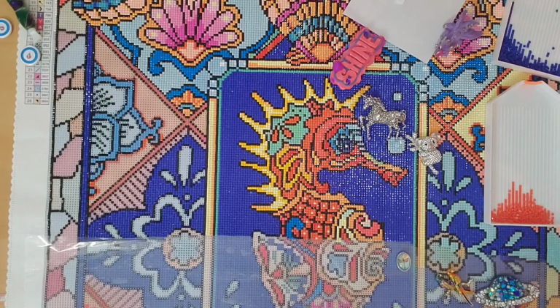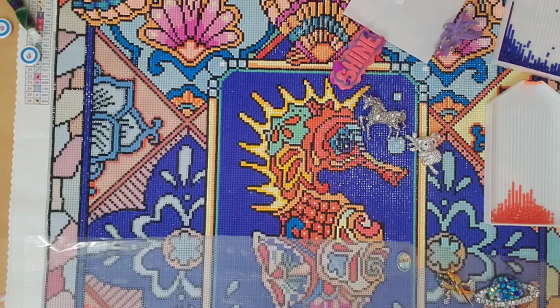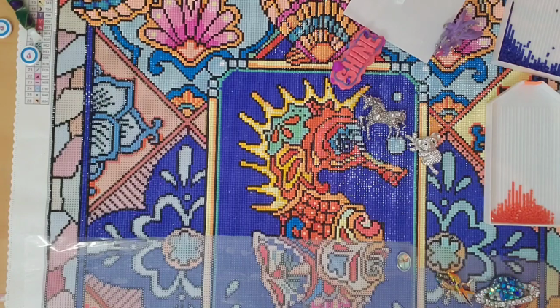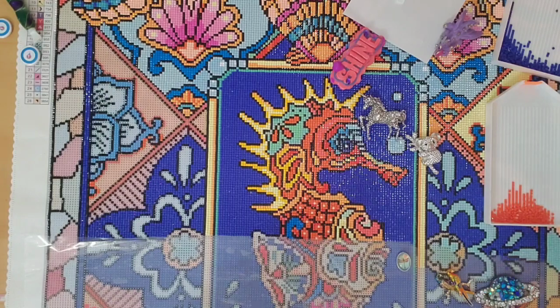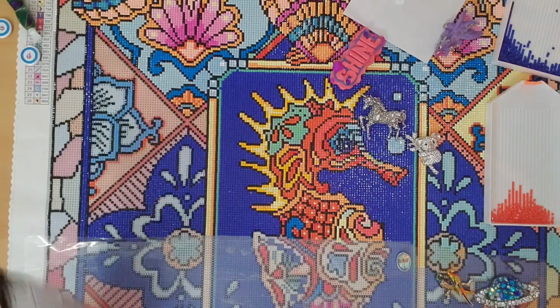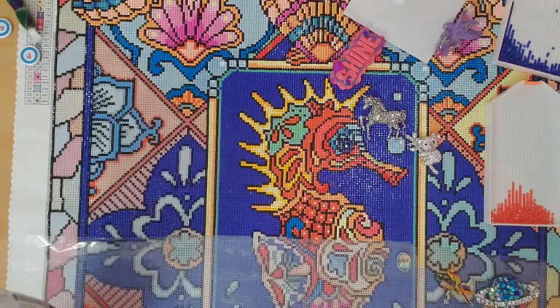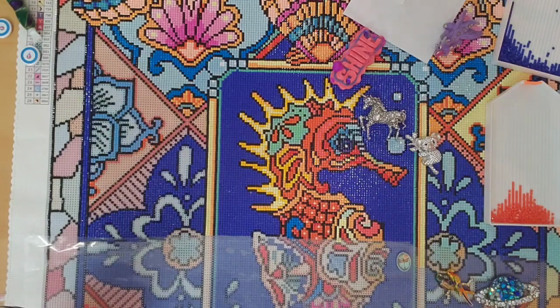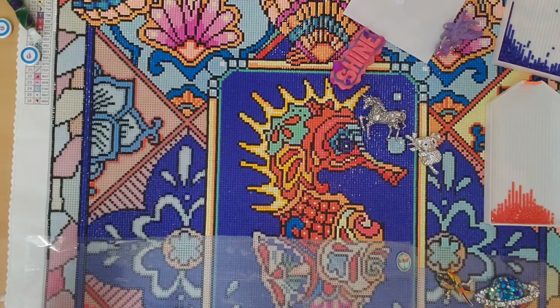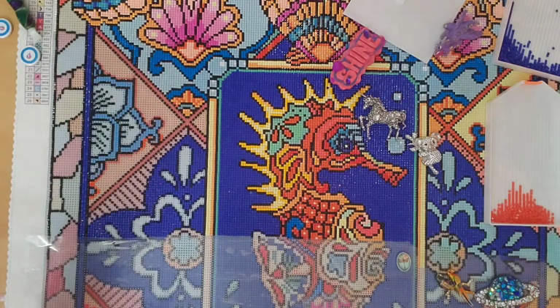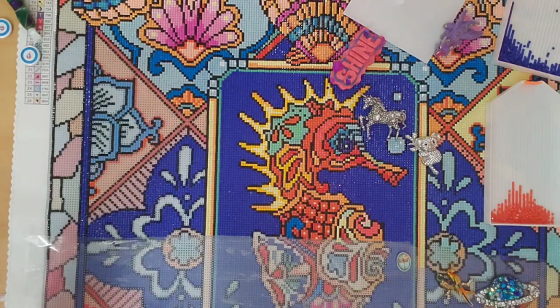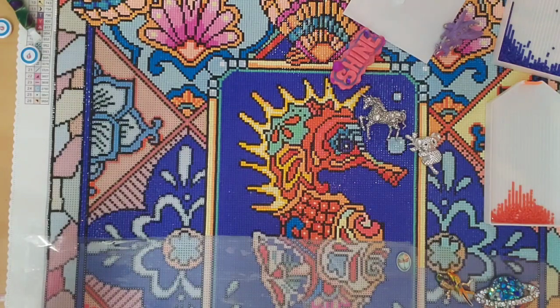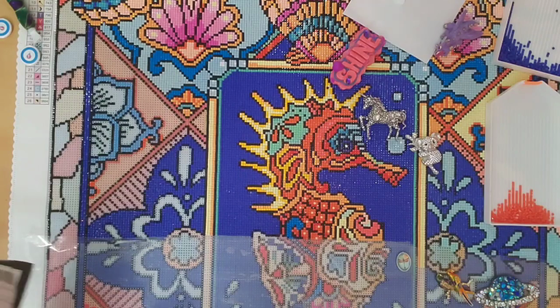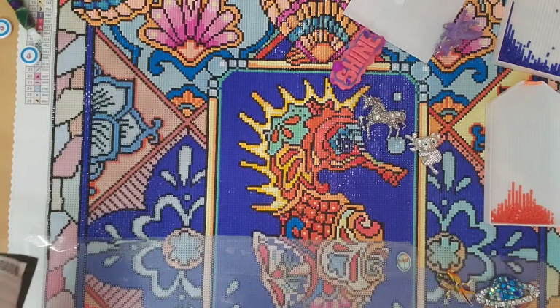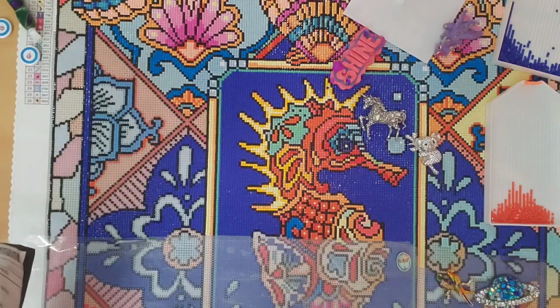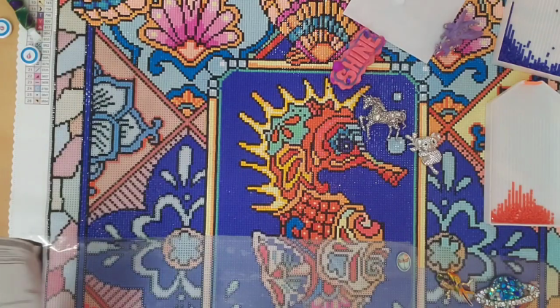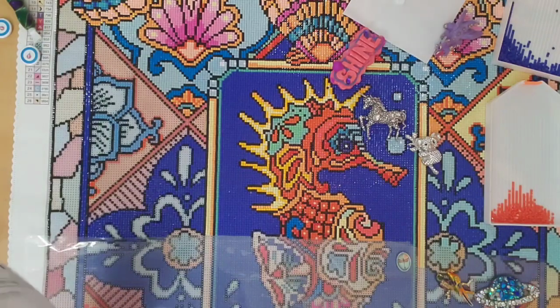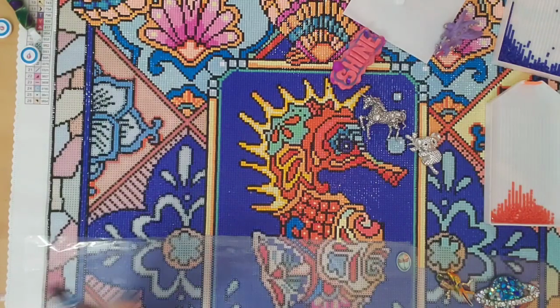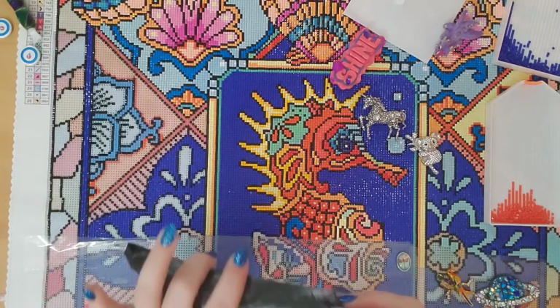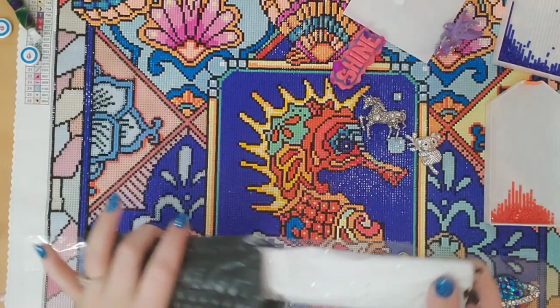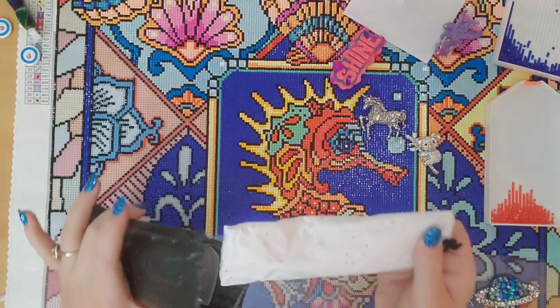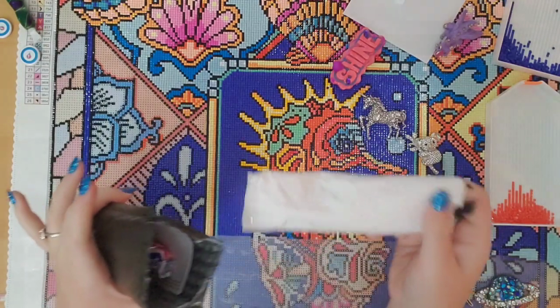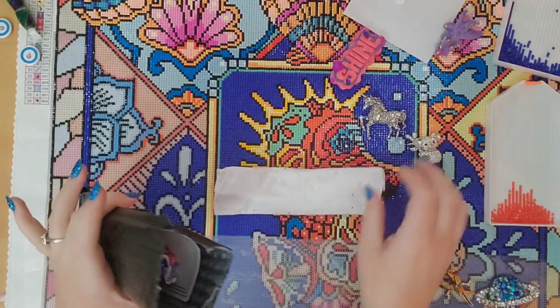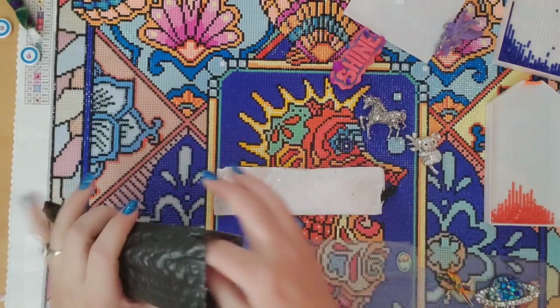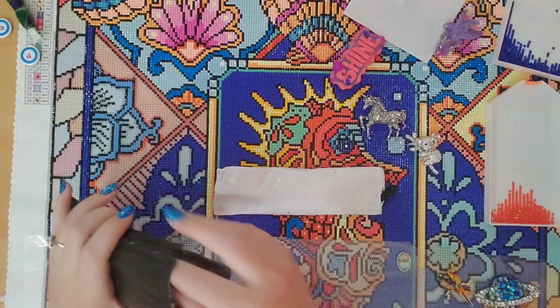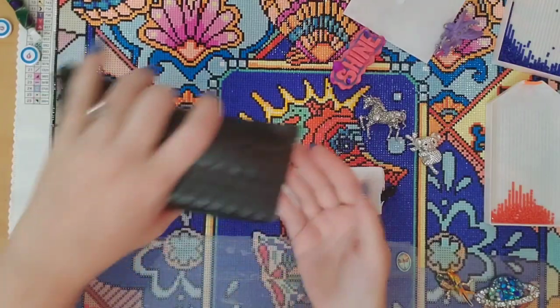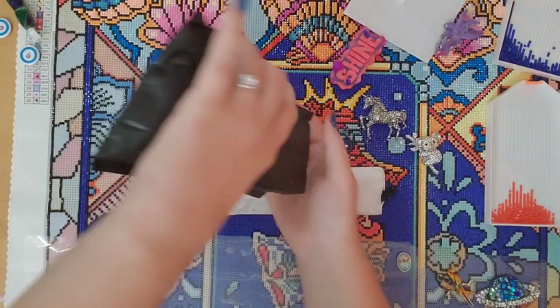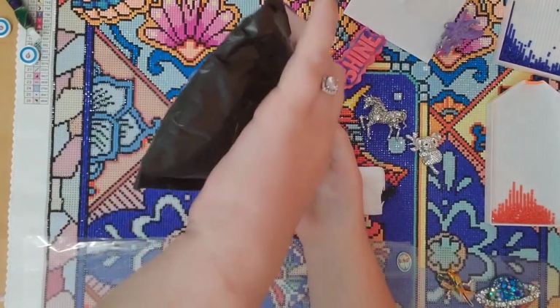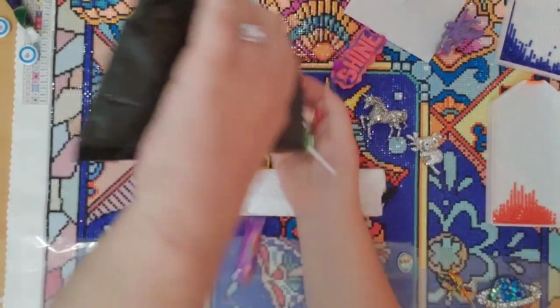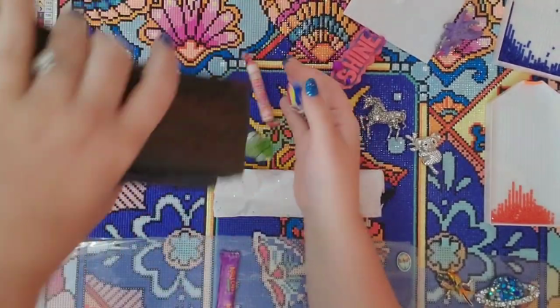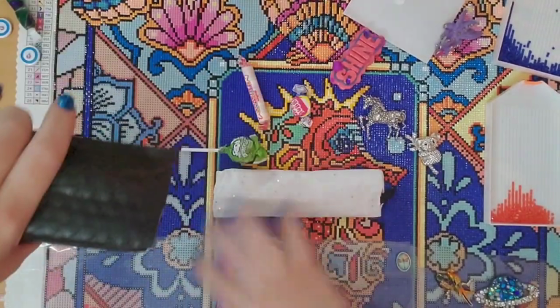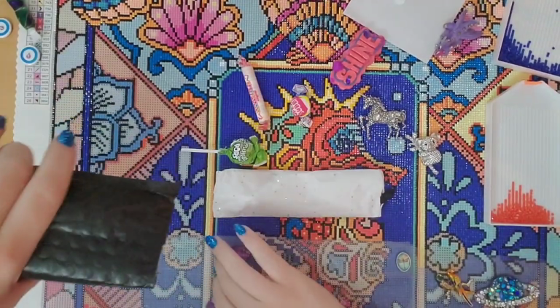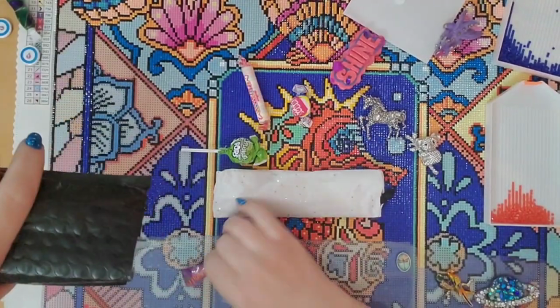She does clay pens and I think they are absolutely beautiful. I just cannot wait to see this in person.